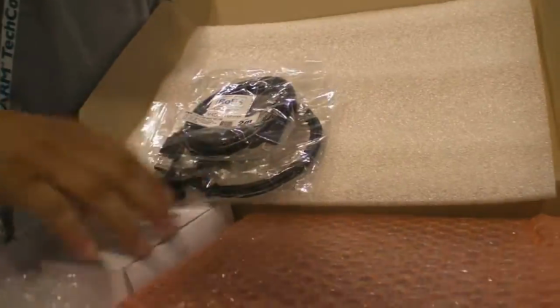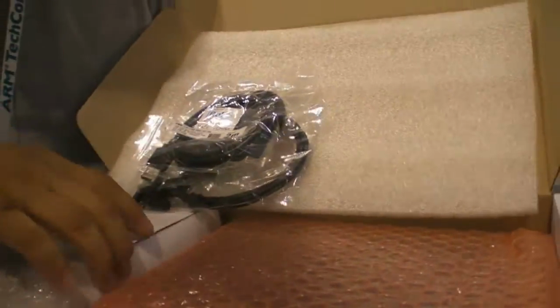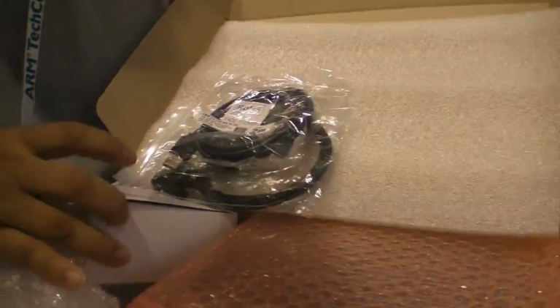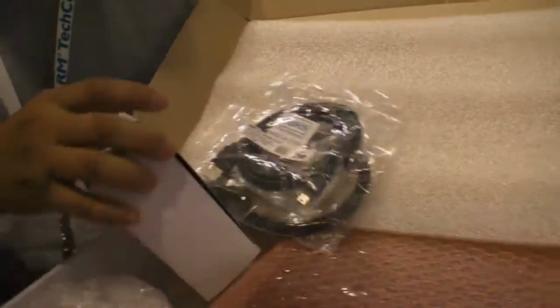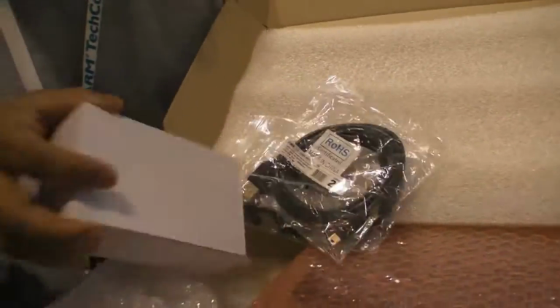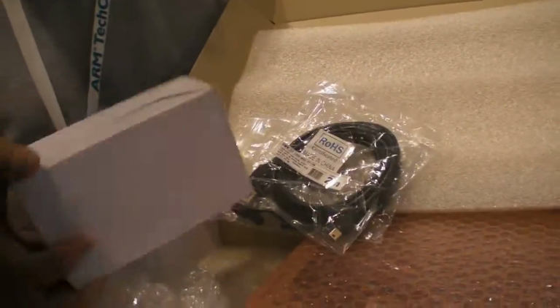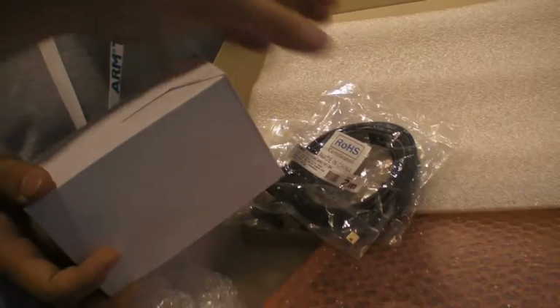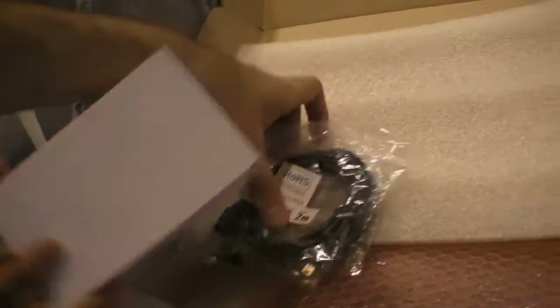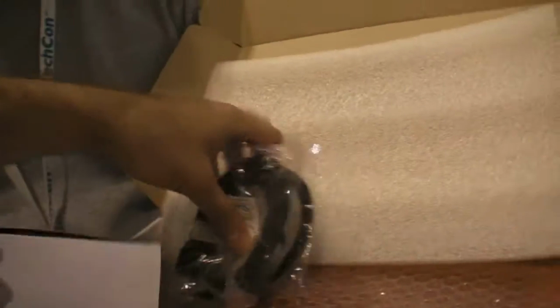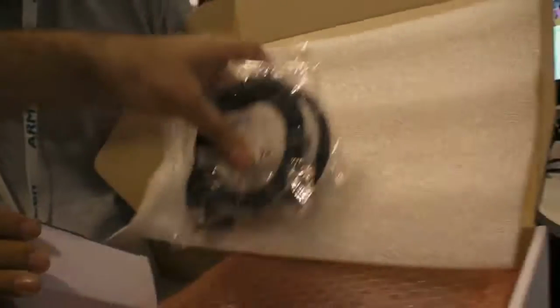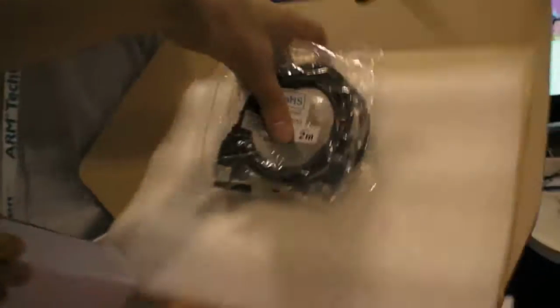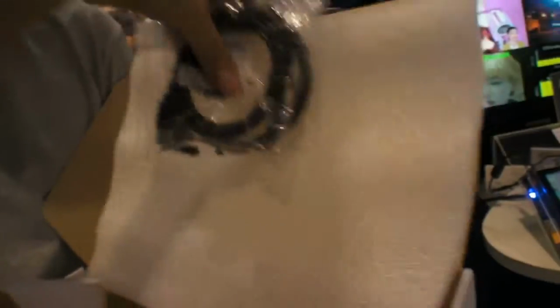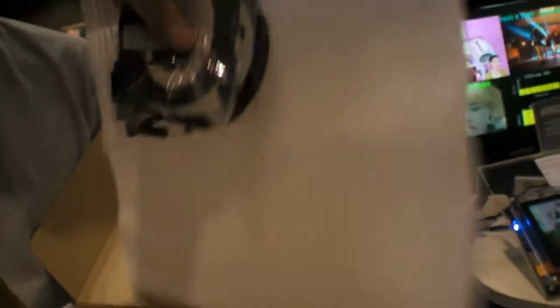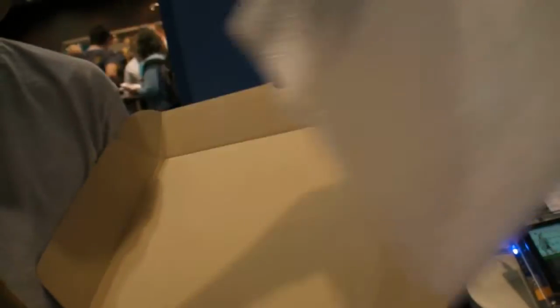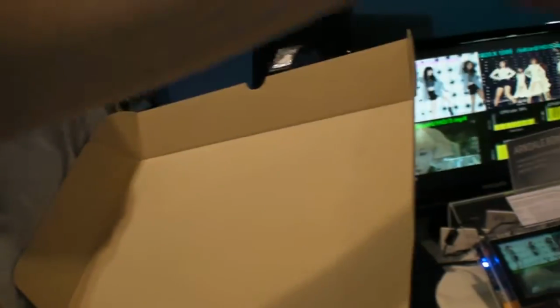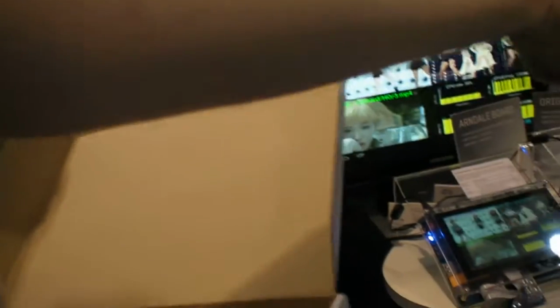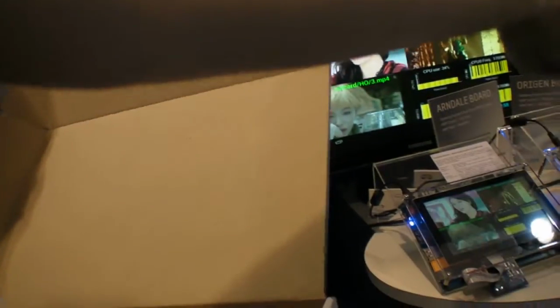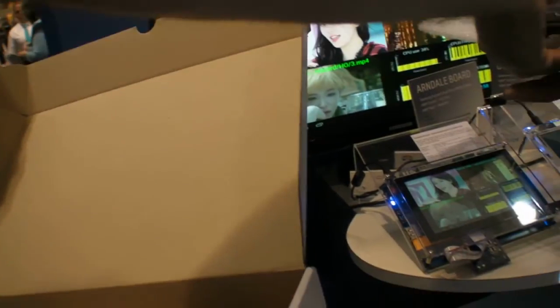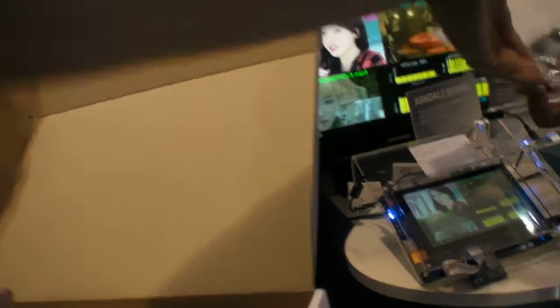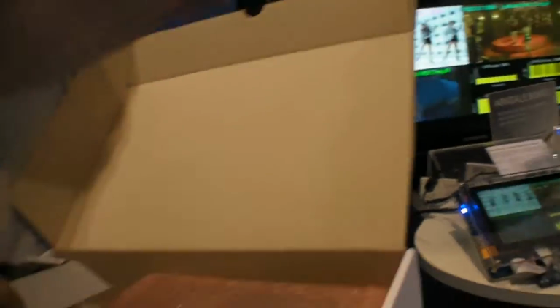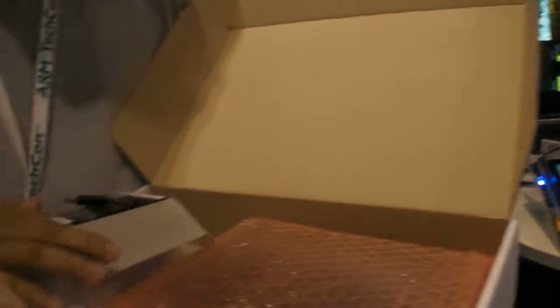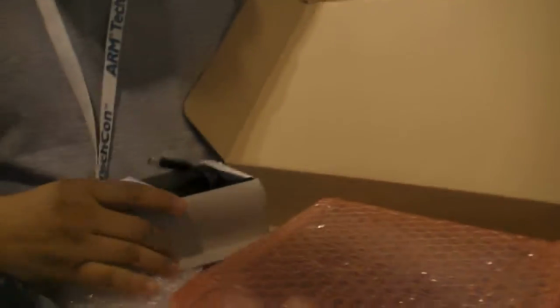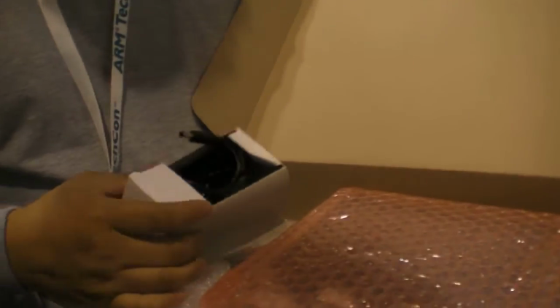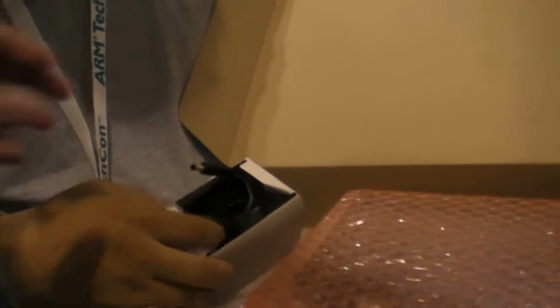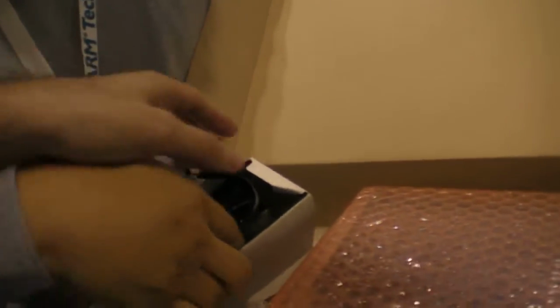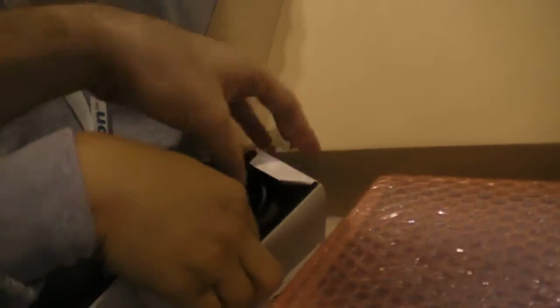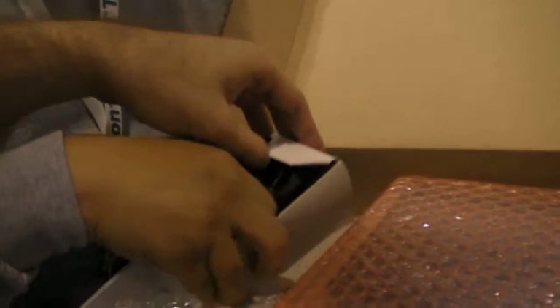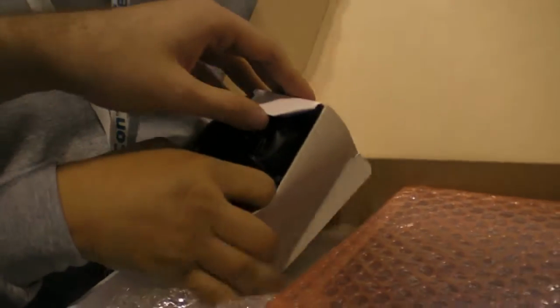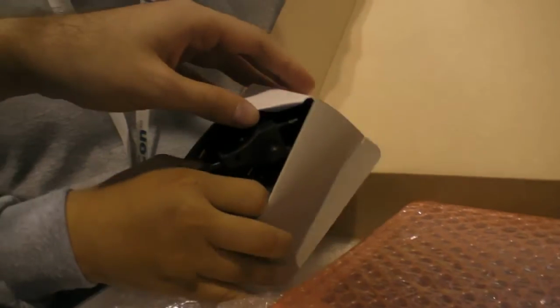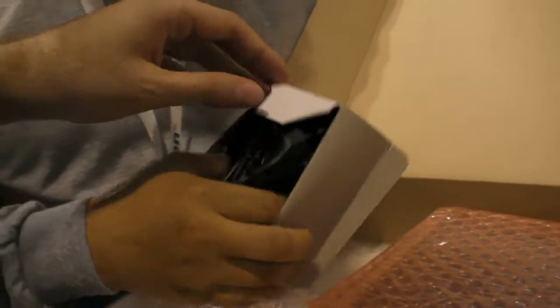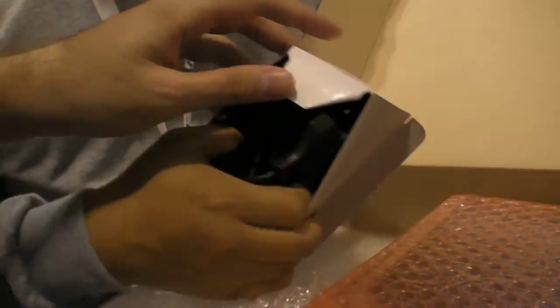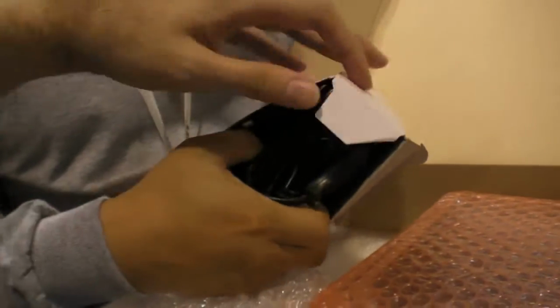And you also get a power adapter included.